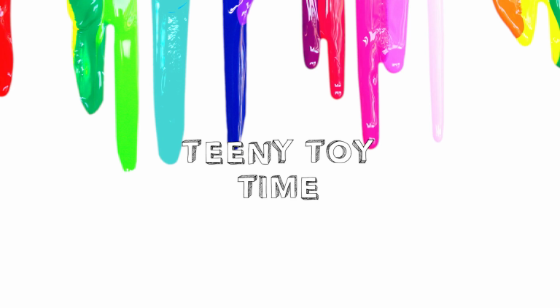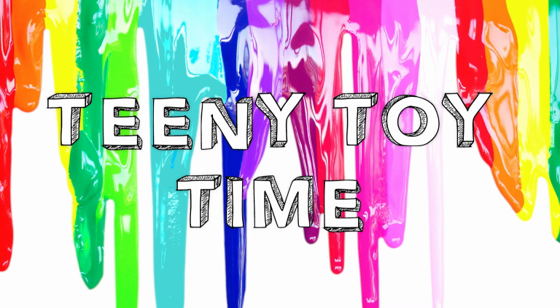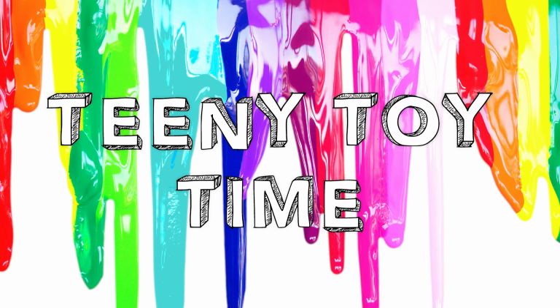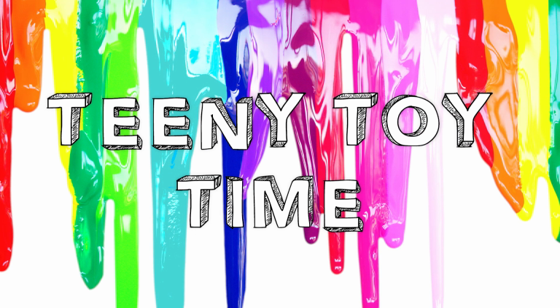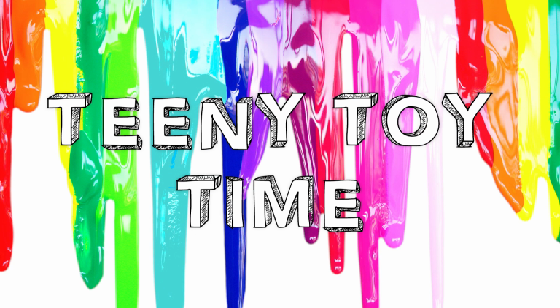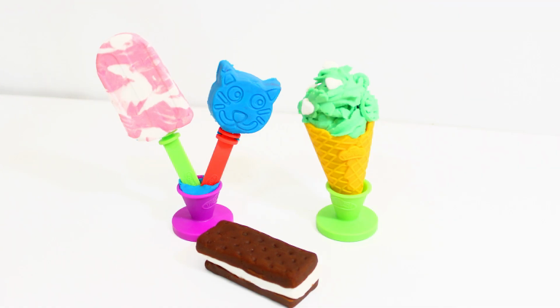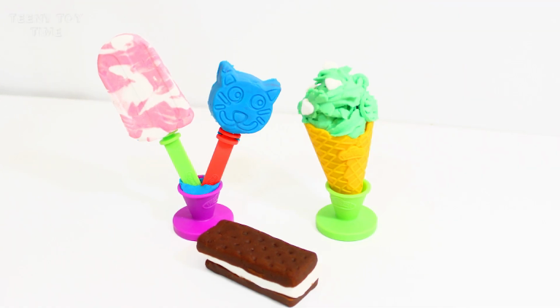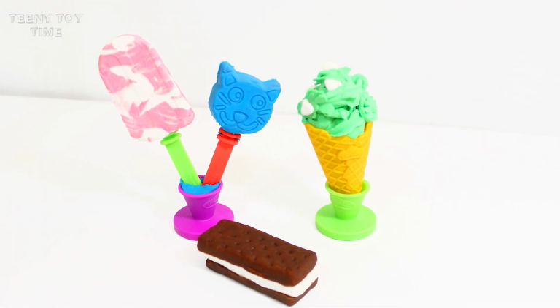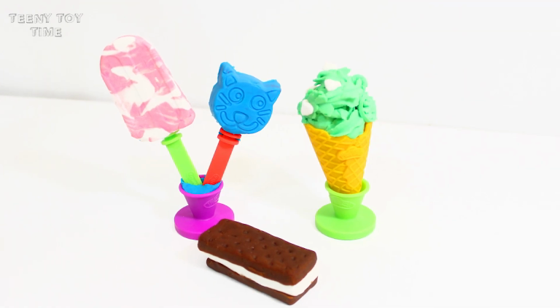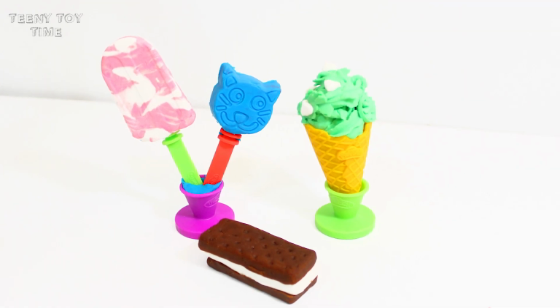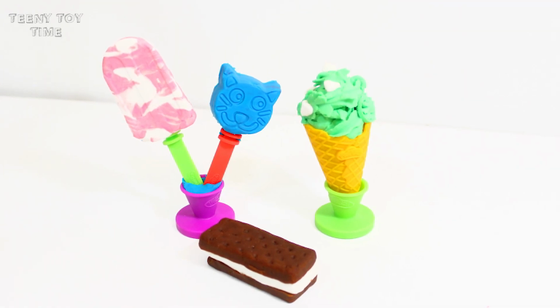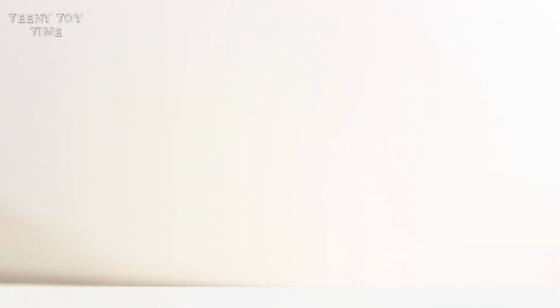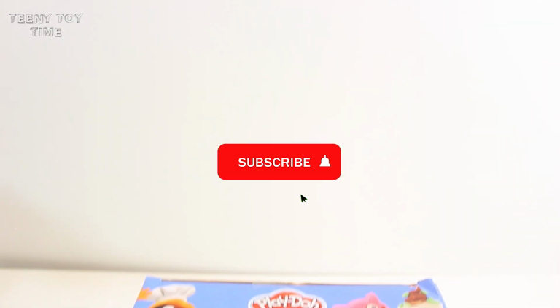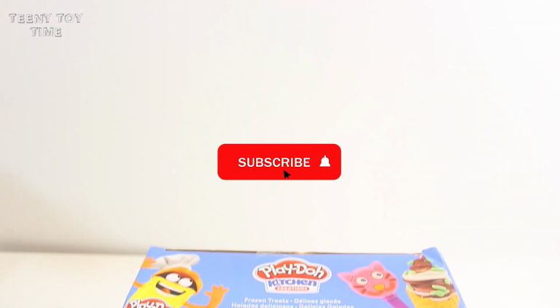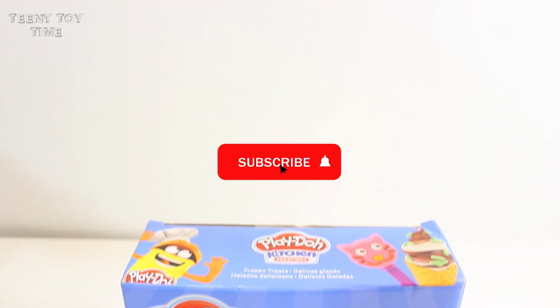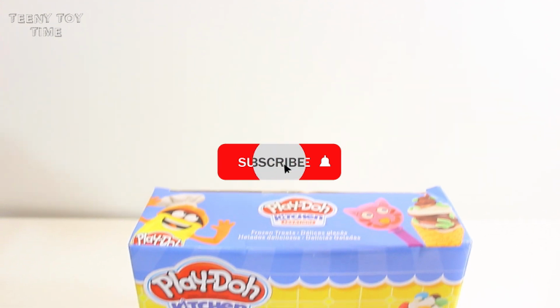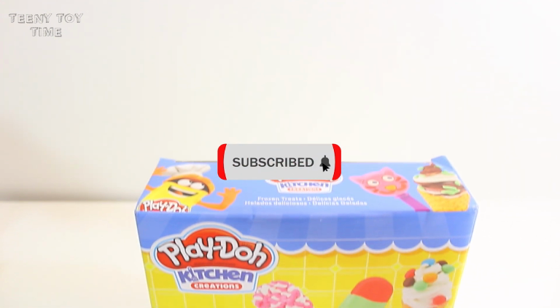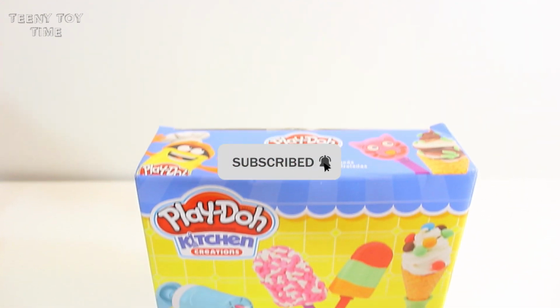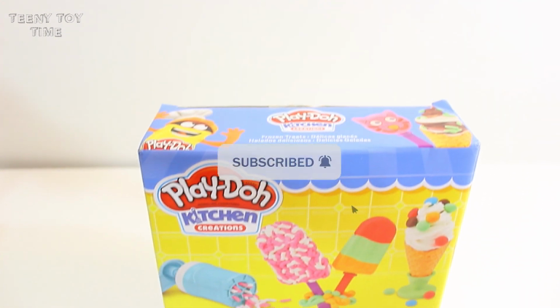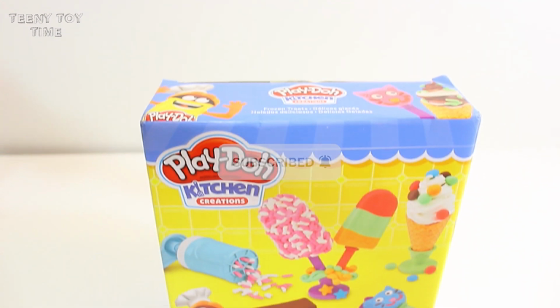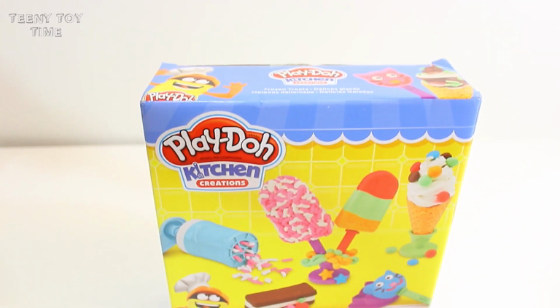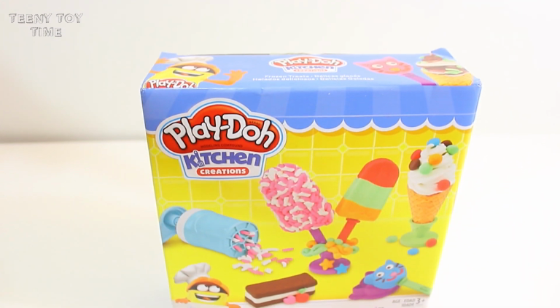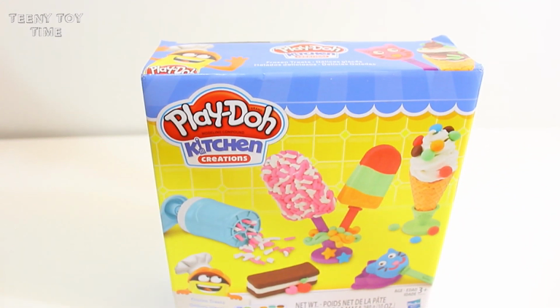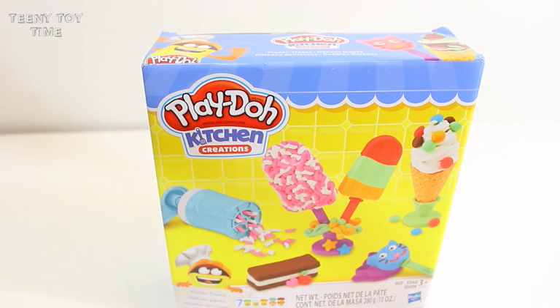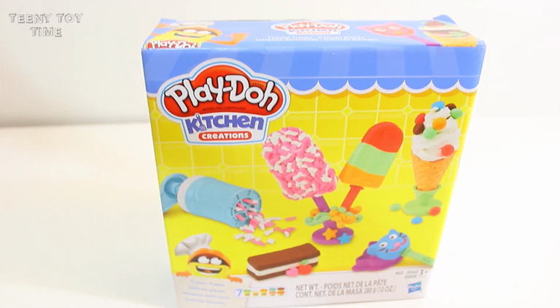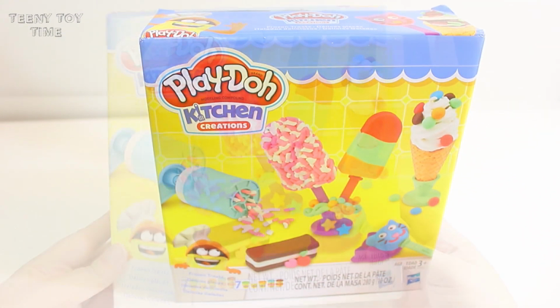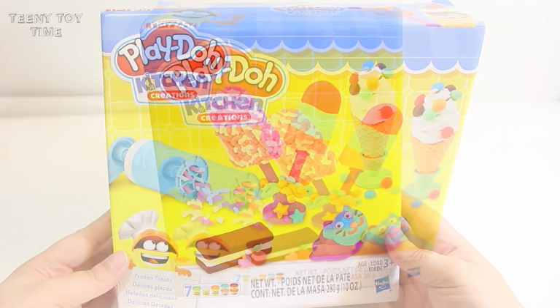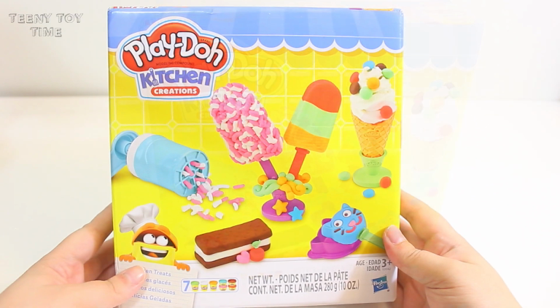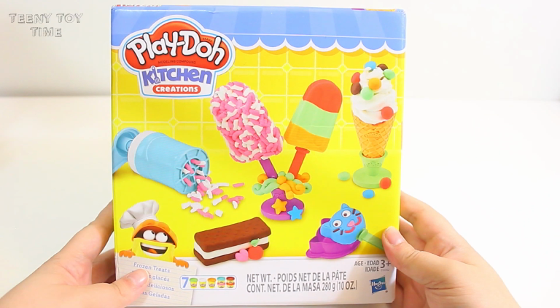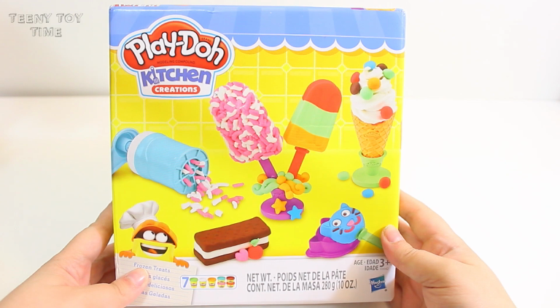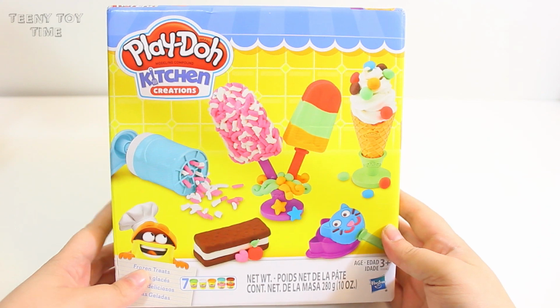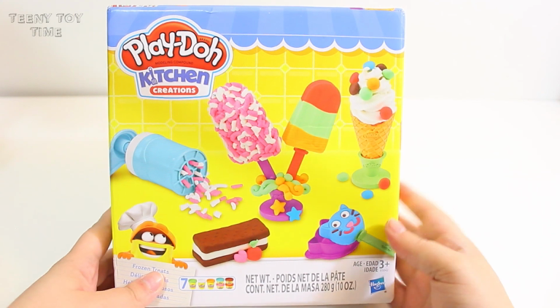Teeny Toy Time! Welcome back everyone! Today we're going to be playing with the Frozen Treats Play-Doh Kitchen Creations Set. I can't wait, so let's get started.